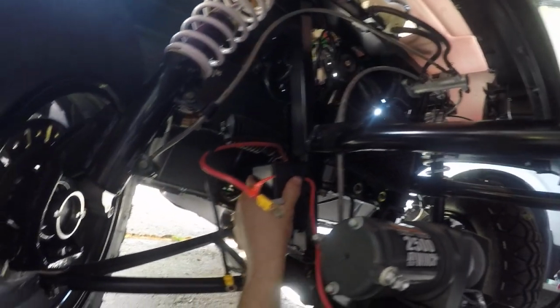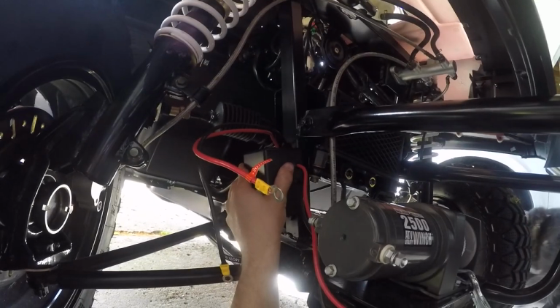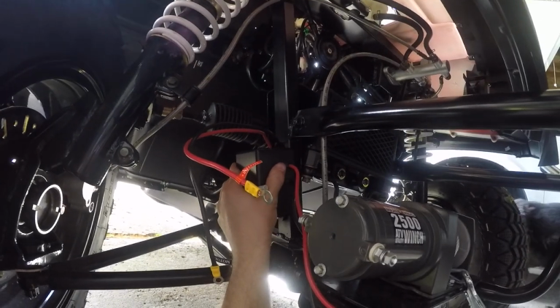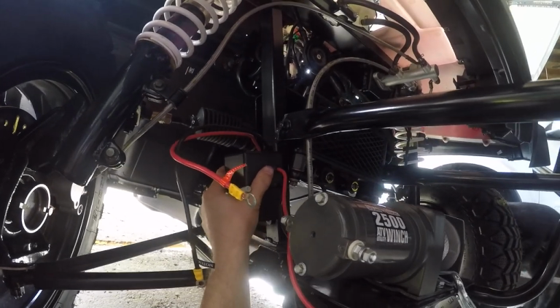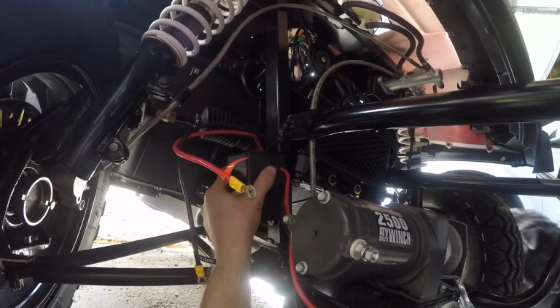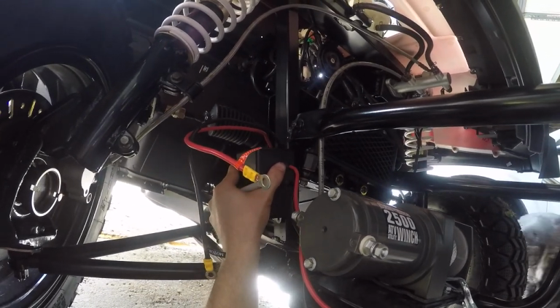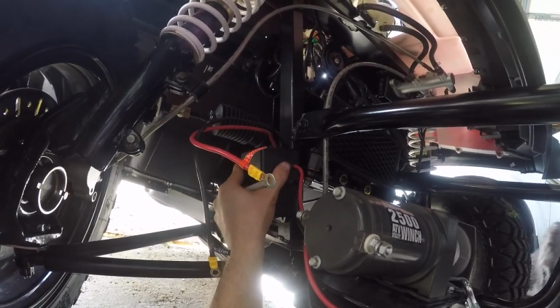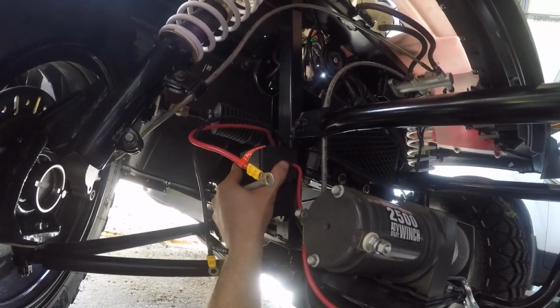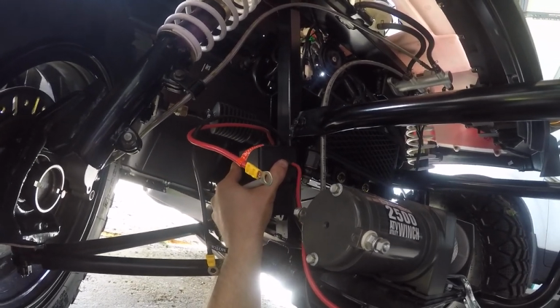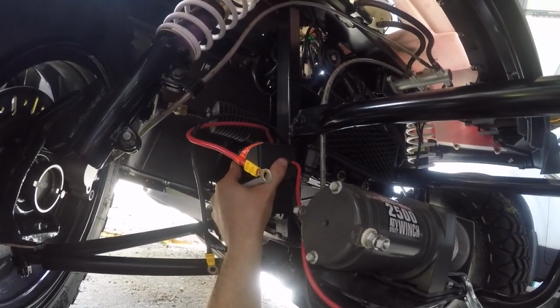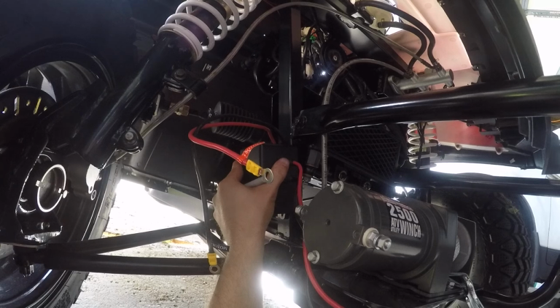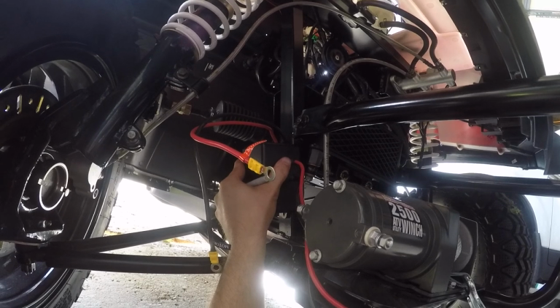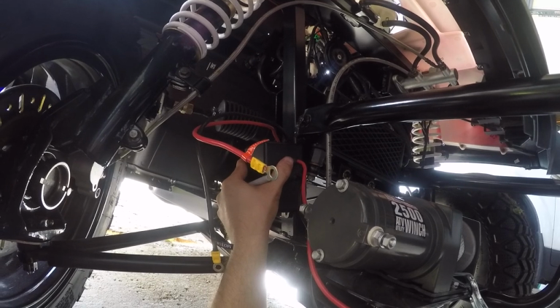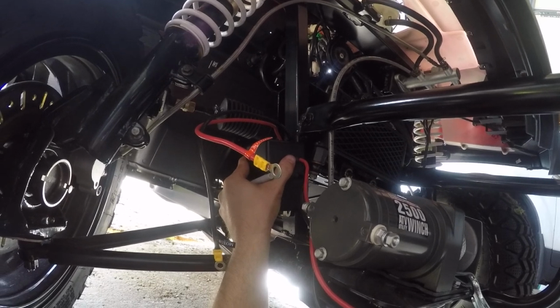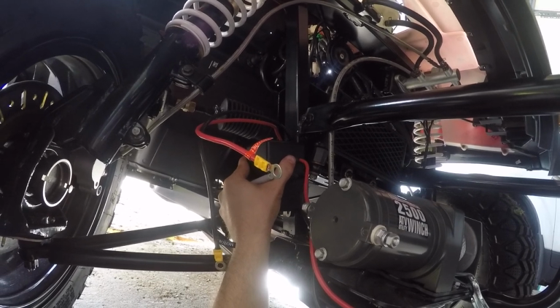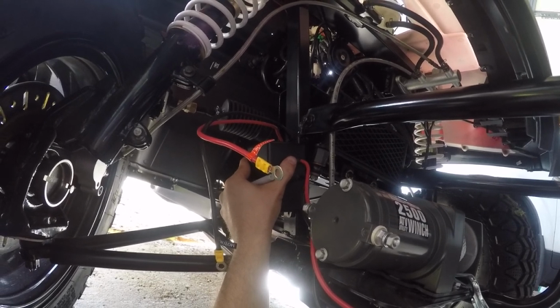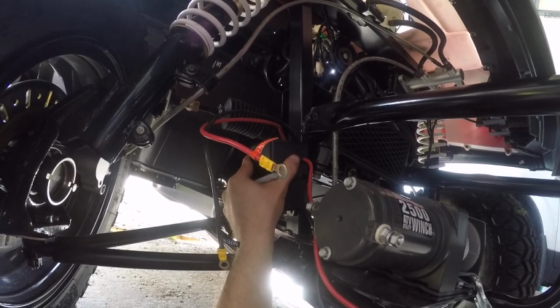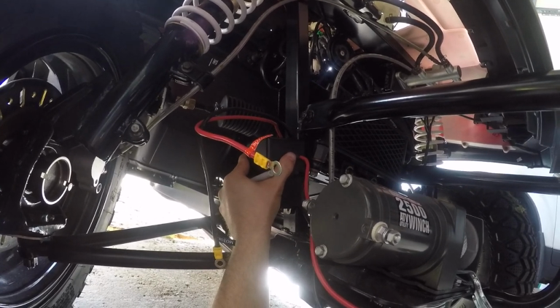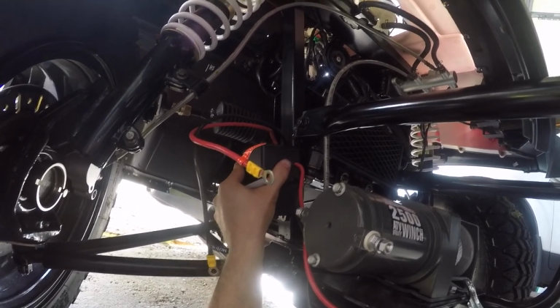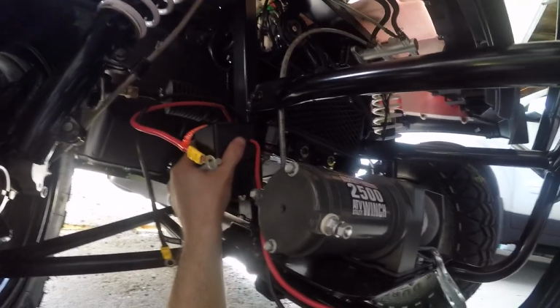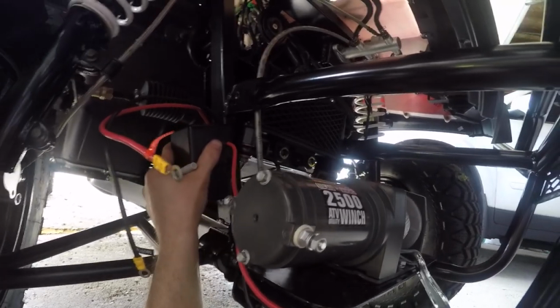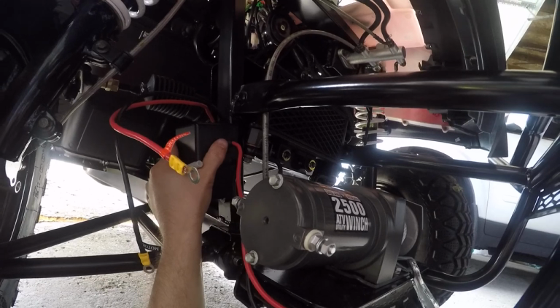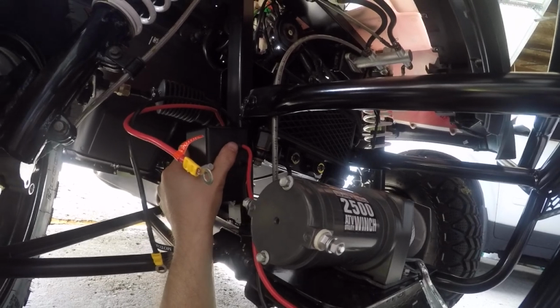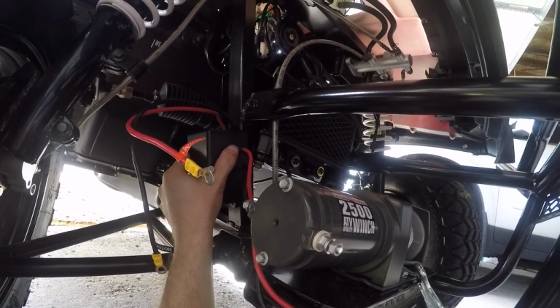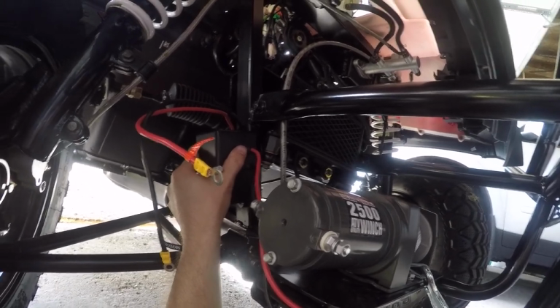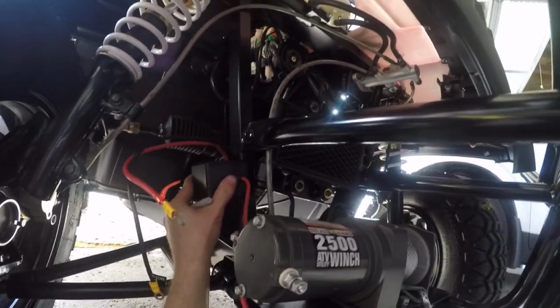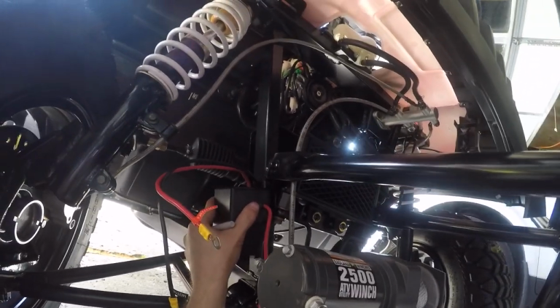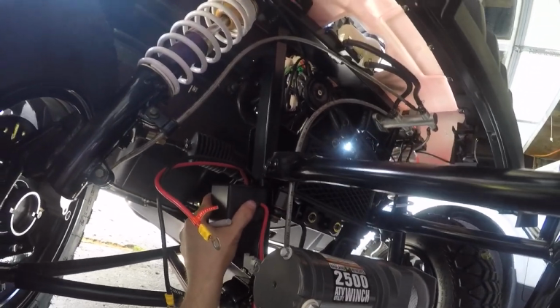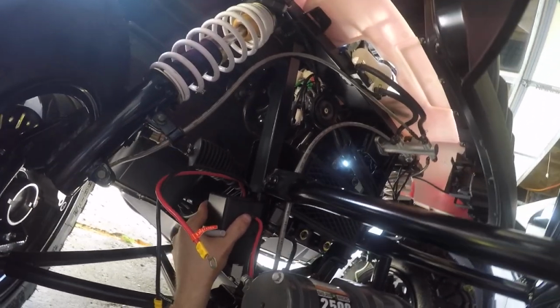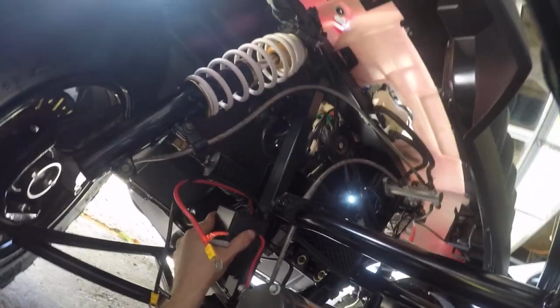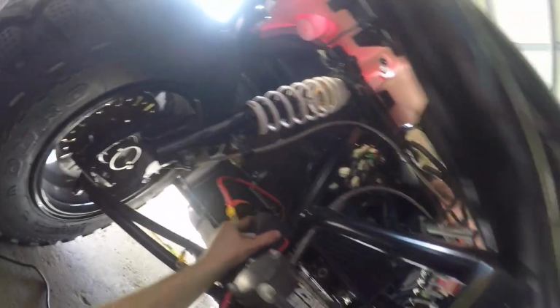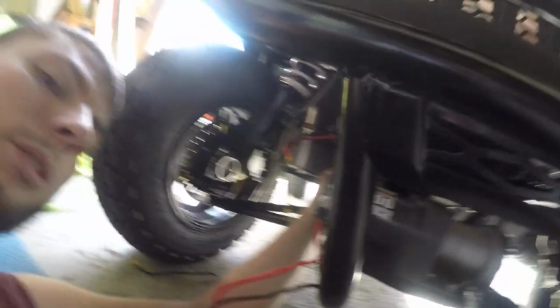I'm getting ready to mount it right there. I gotta mark my holes so I can drill, and we'll see — hopefully it works out. If not, I'll have to find a different spot for it.